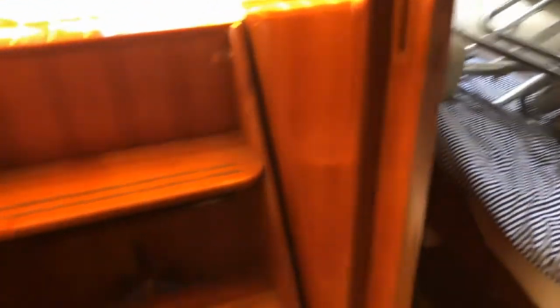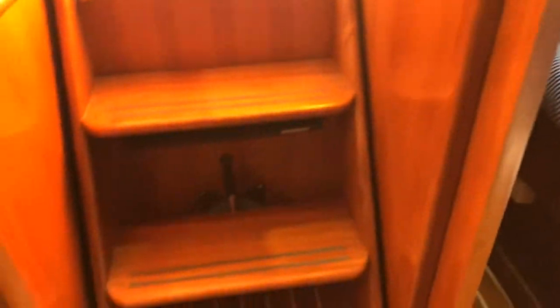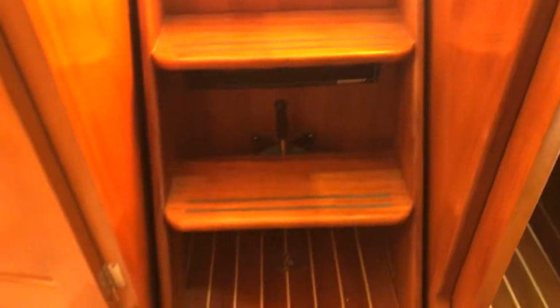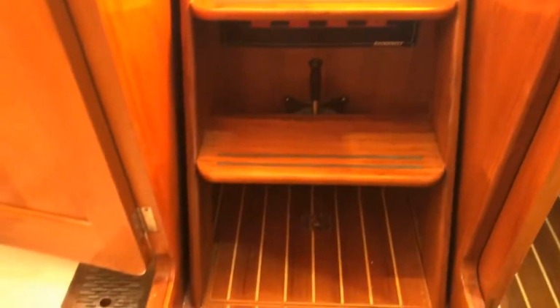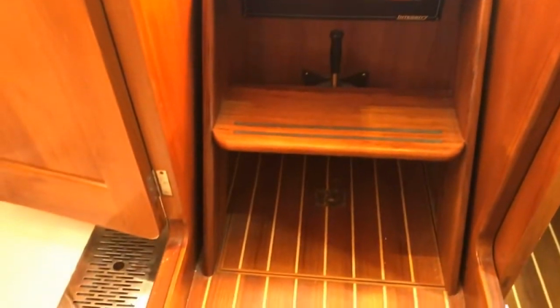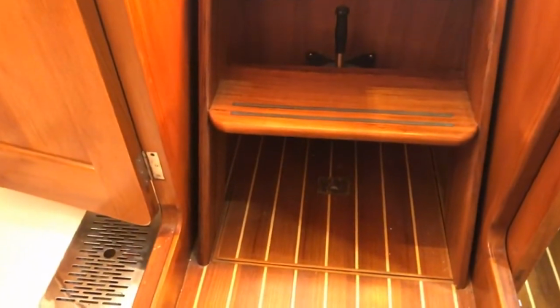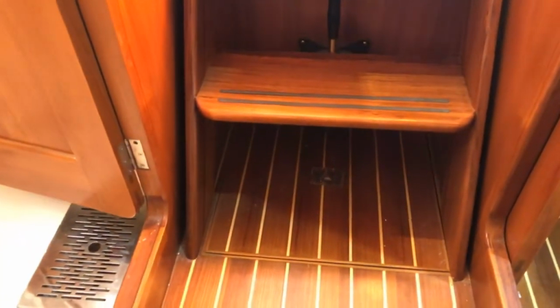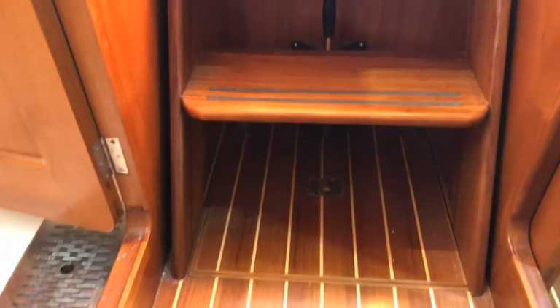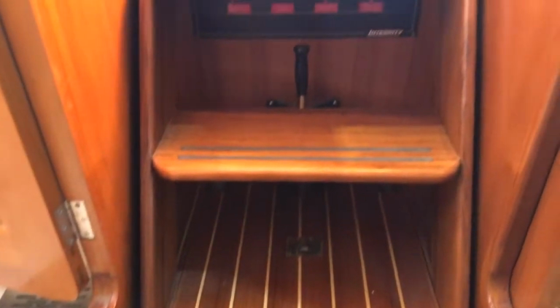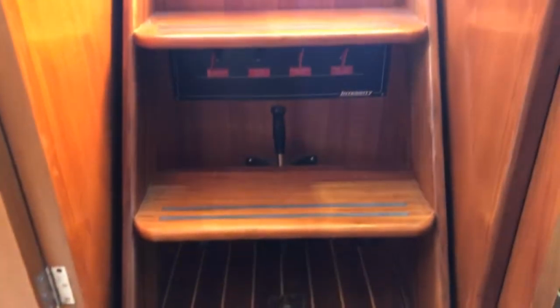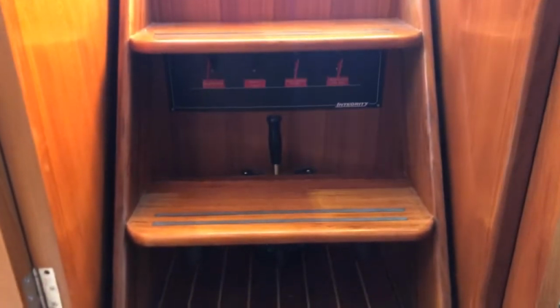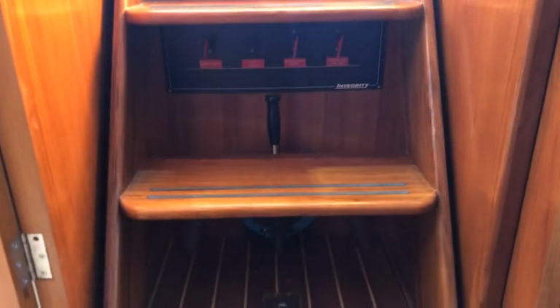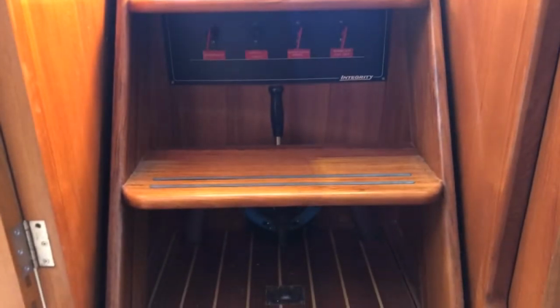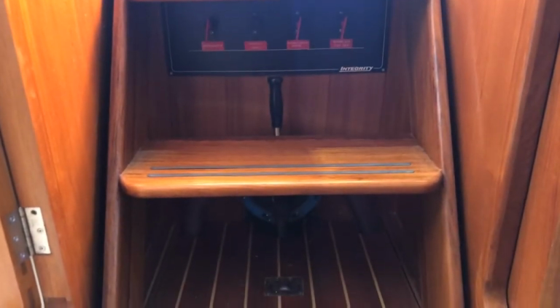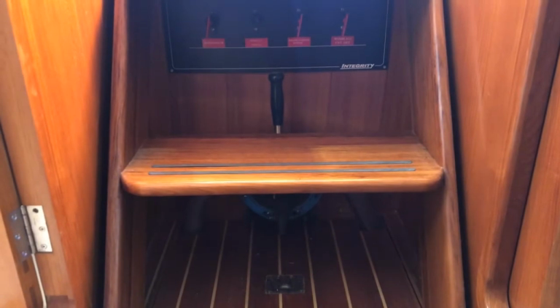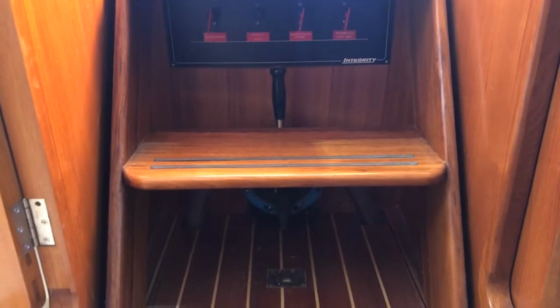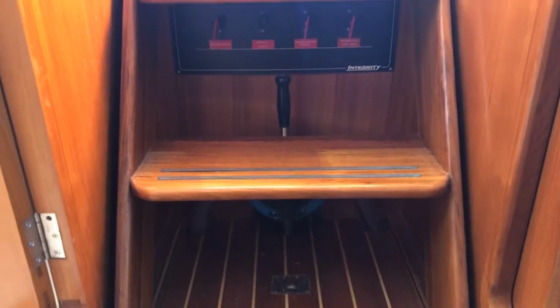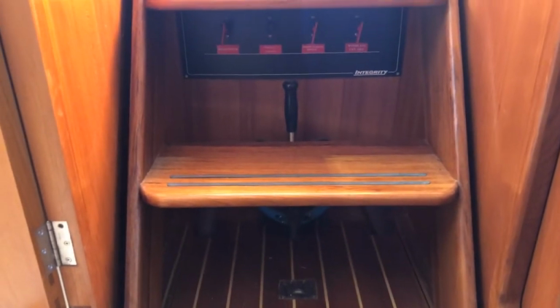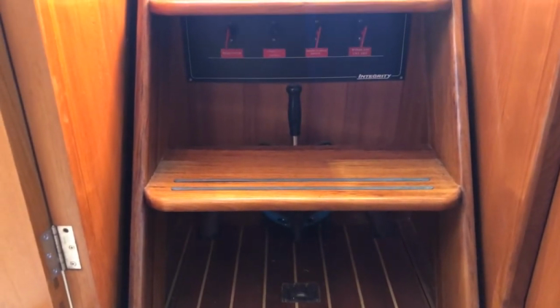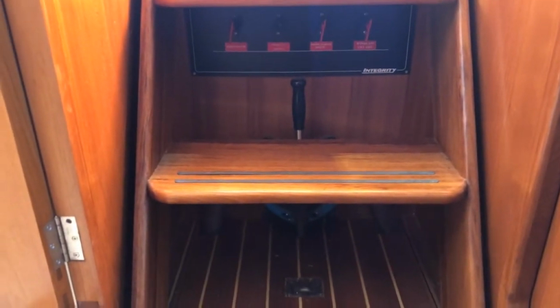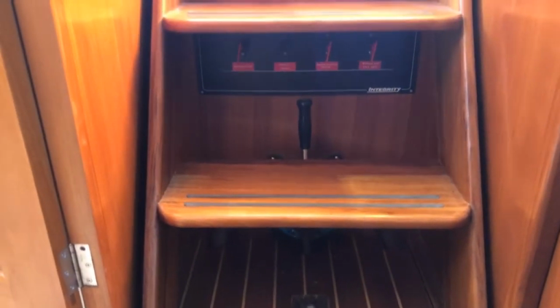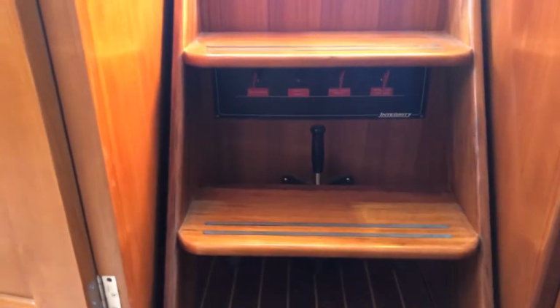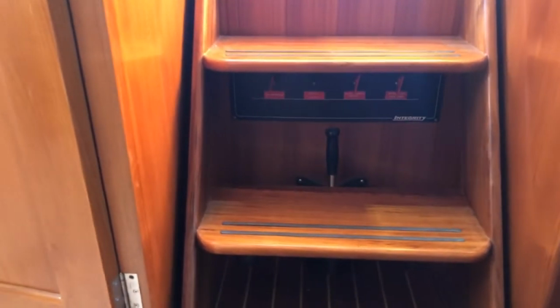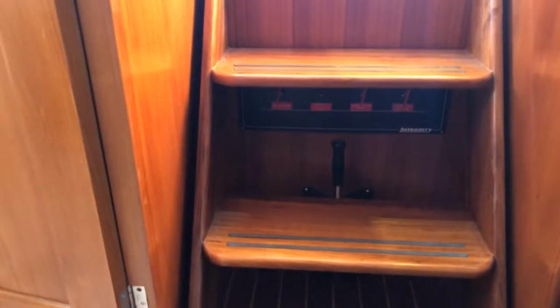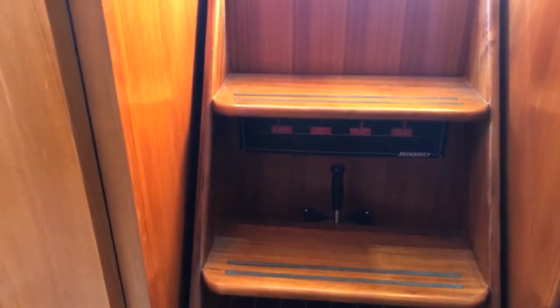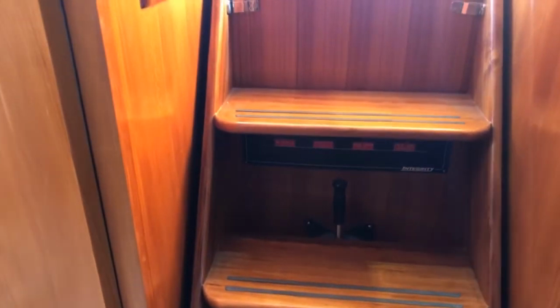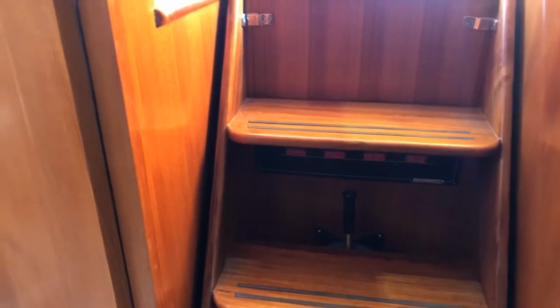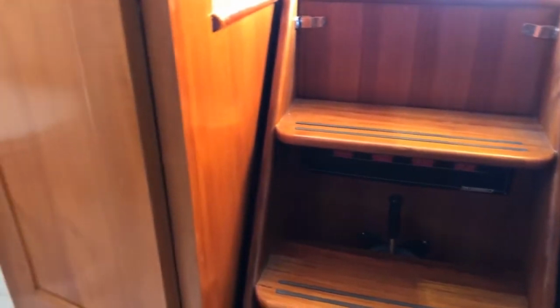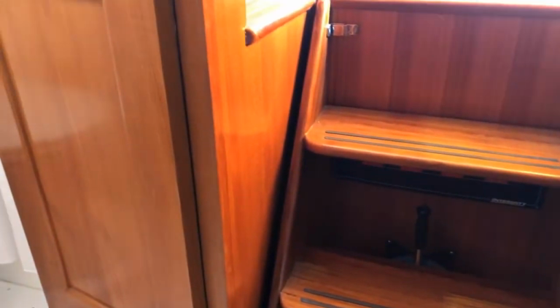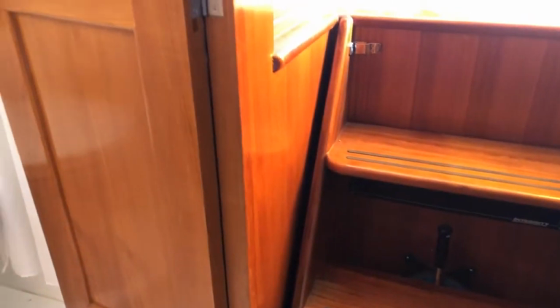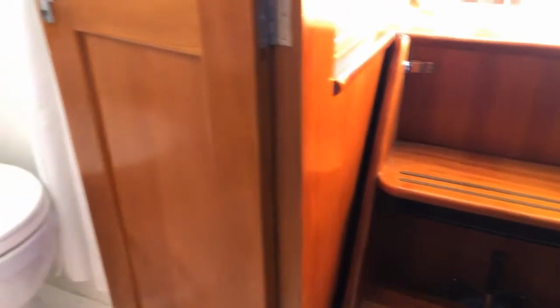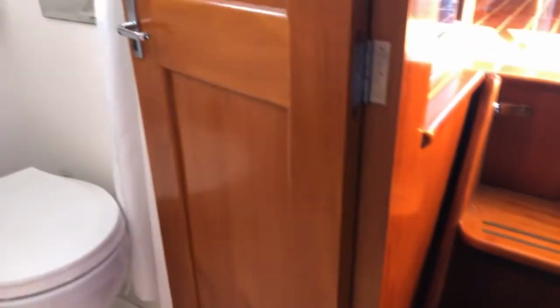Under the stairway we have our manual bilge pump. It comes with three electric bilges, and there are also the battery controls as well.